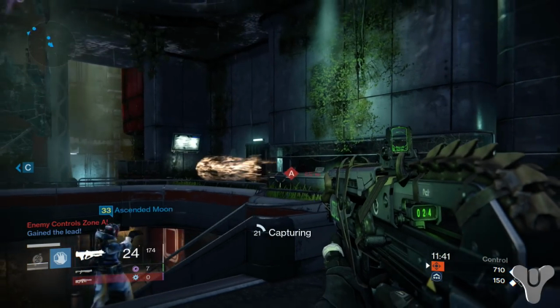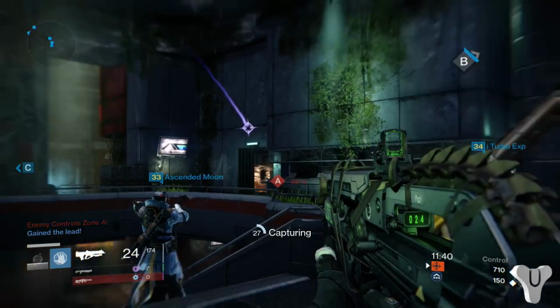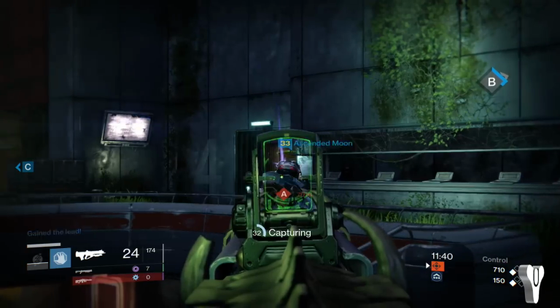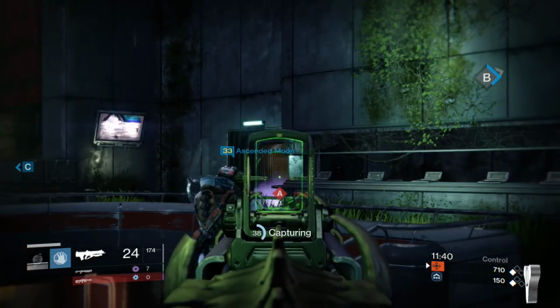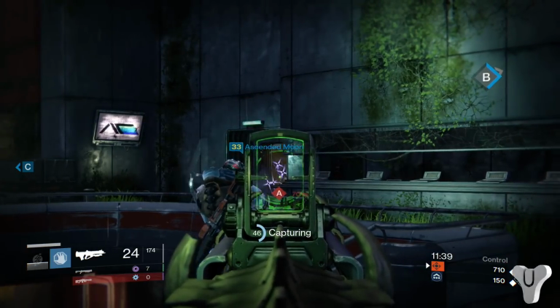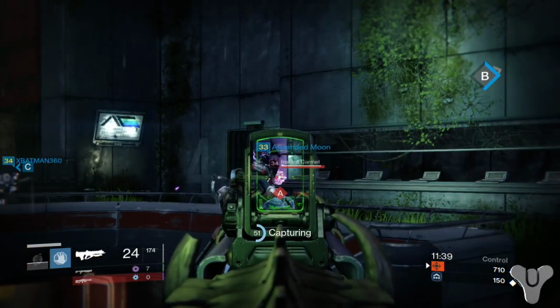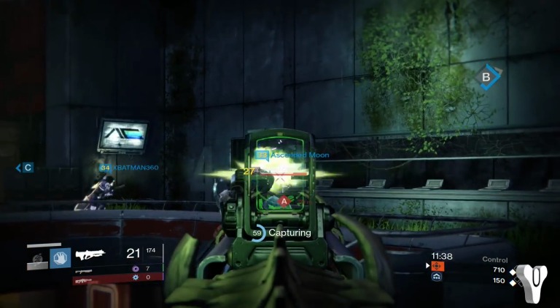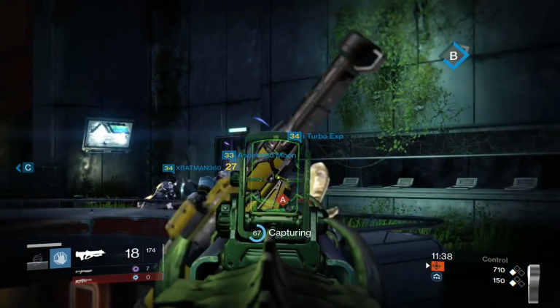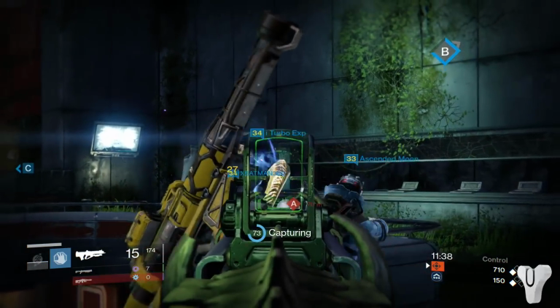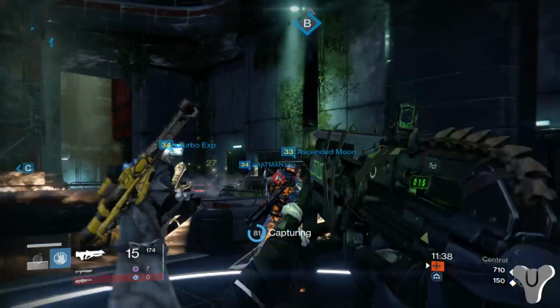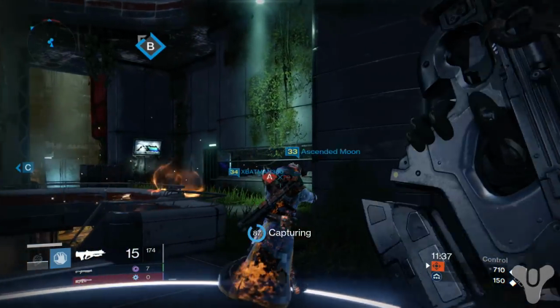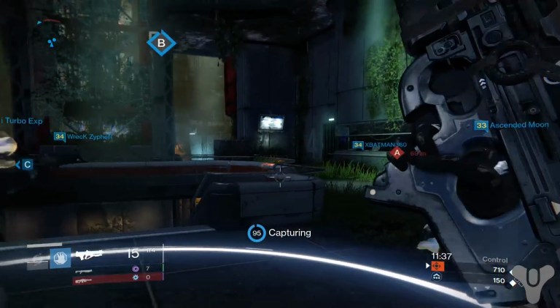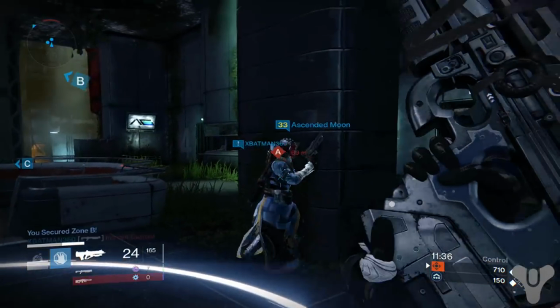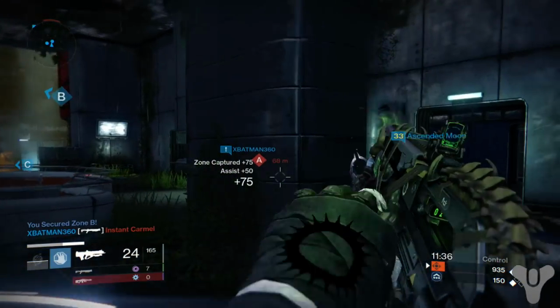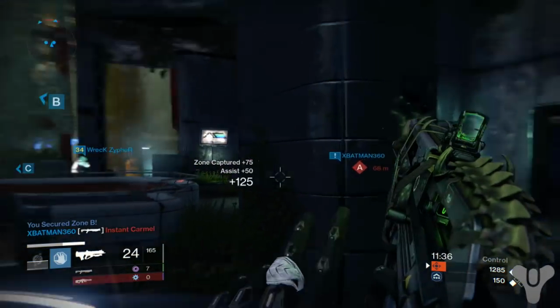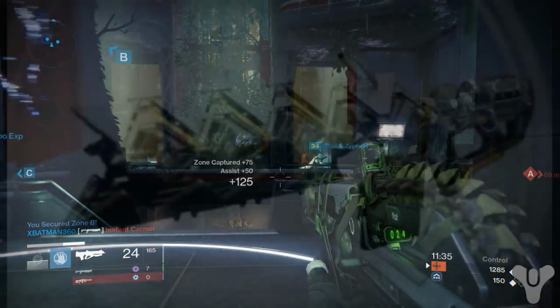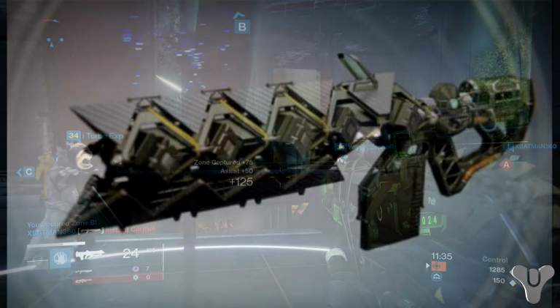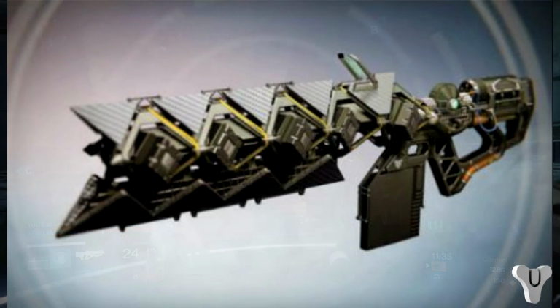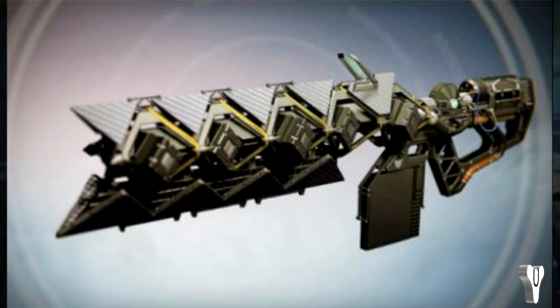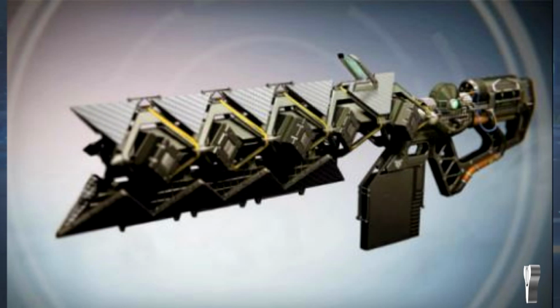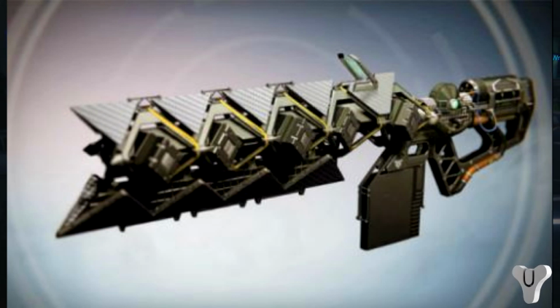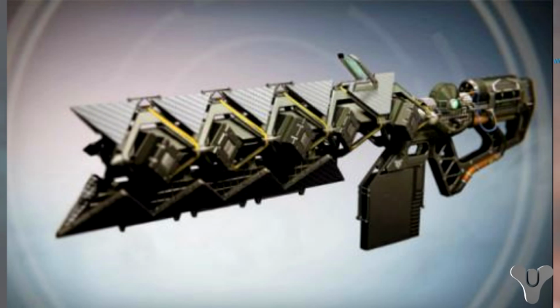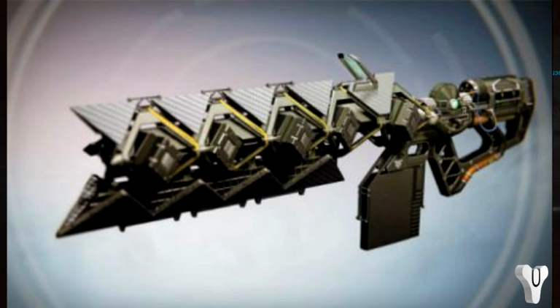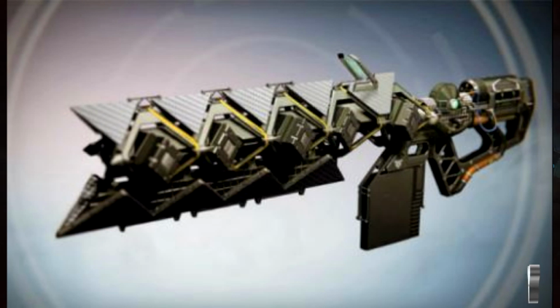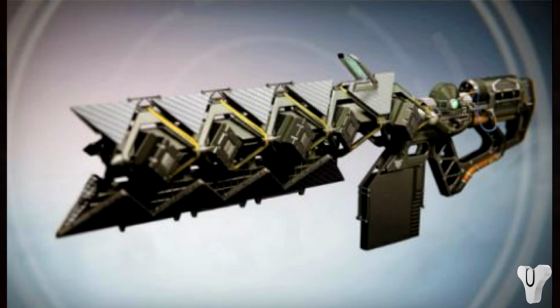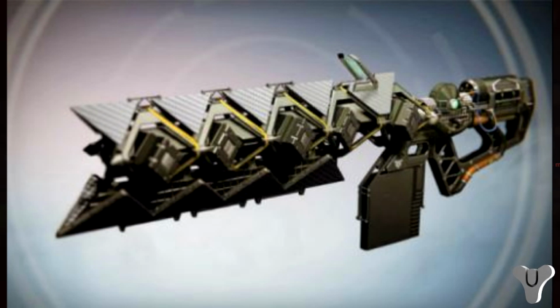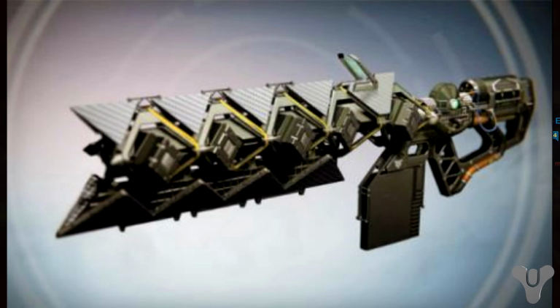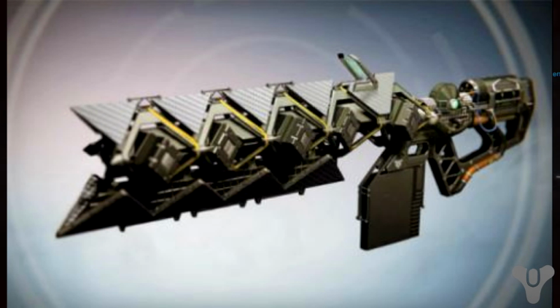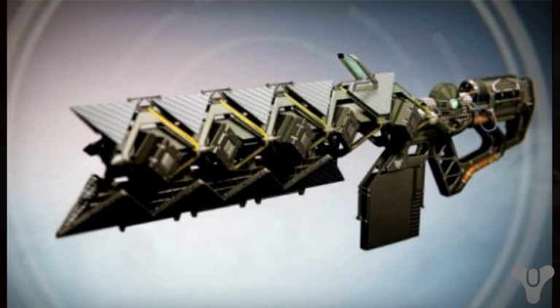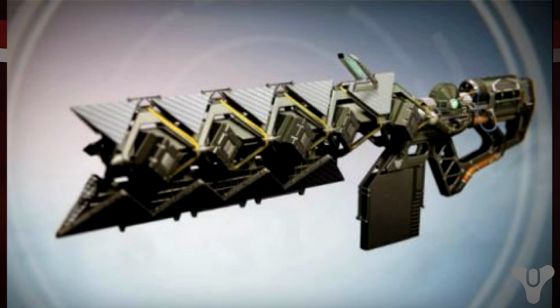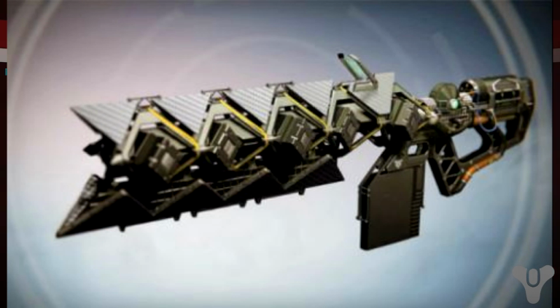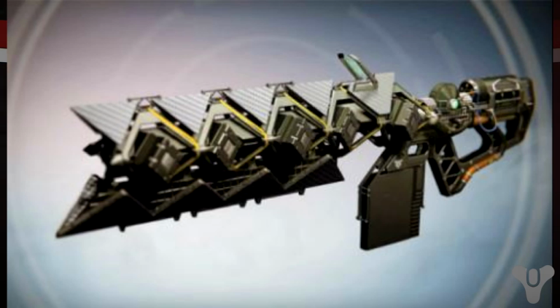The new exotic we're talking about today is going to be the exotic rail cannon called the Sleeper Simulant. It is a rail cannon that's going to sit in the heavy slot. It overpenetrates enemies and bounces off walls.